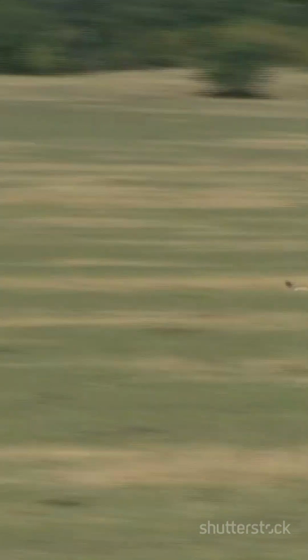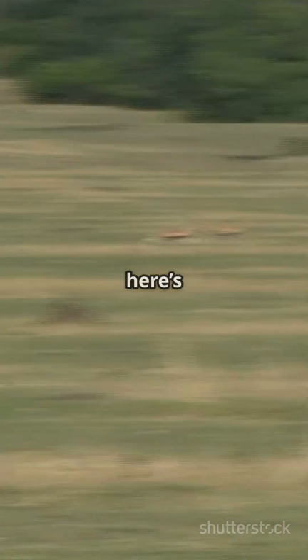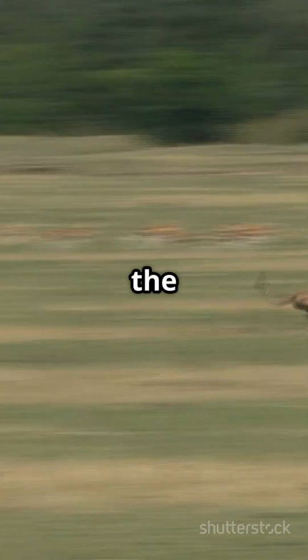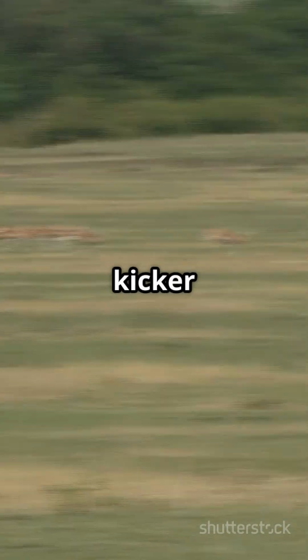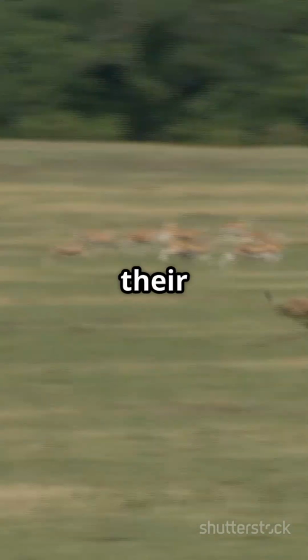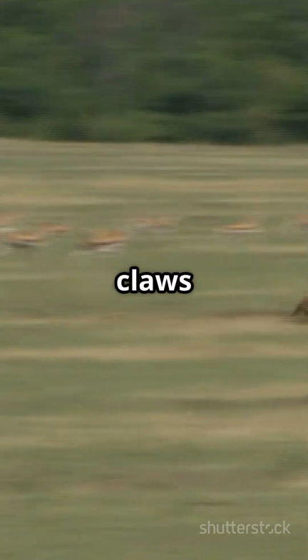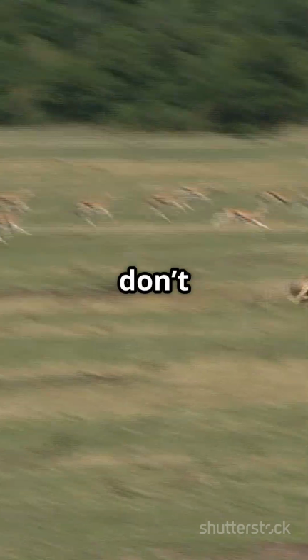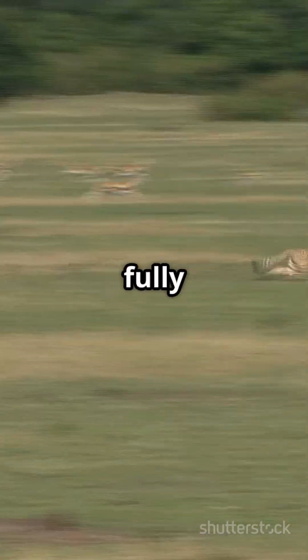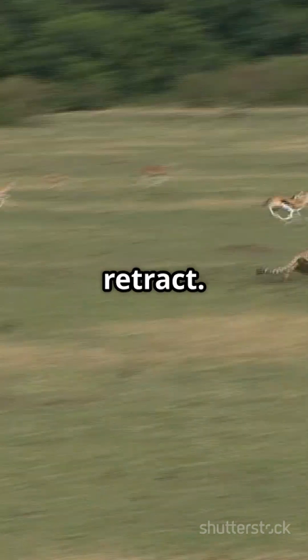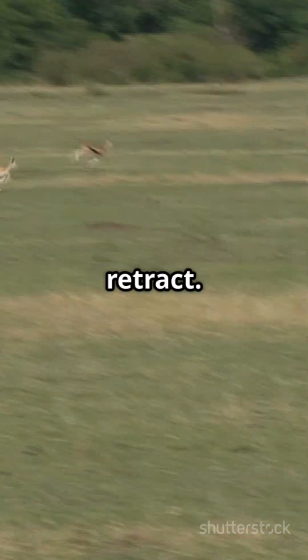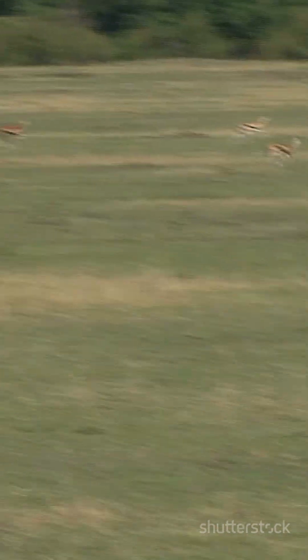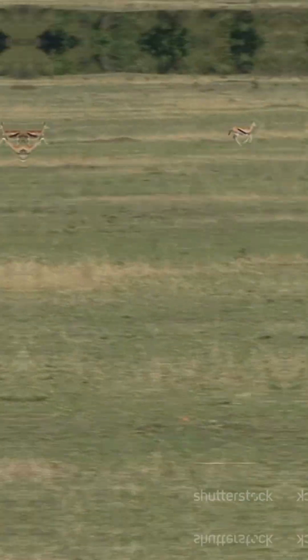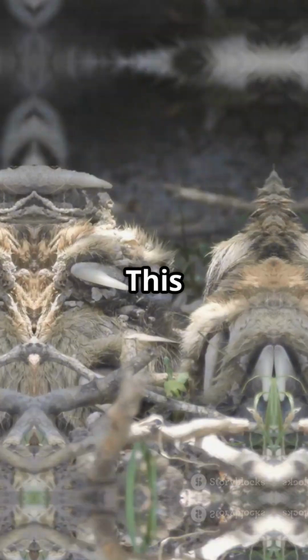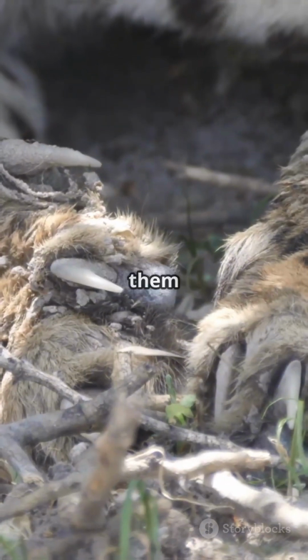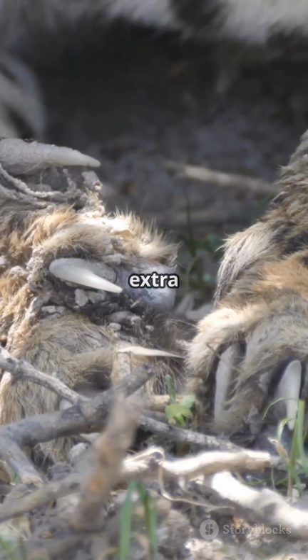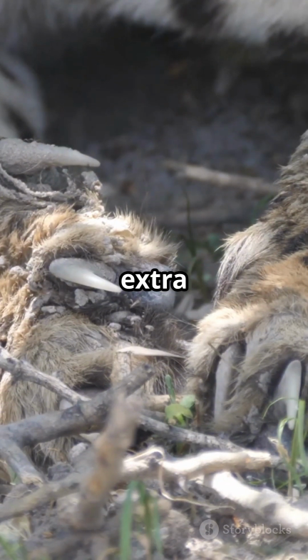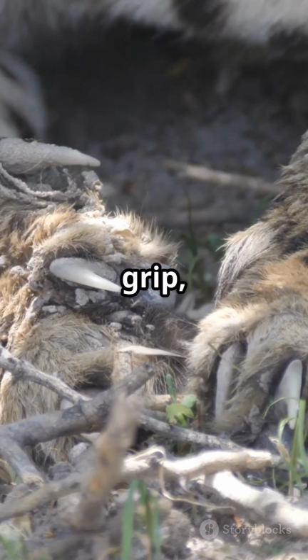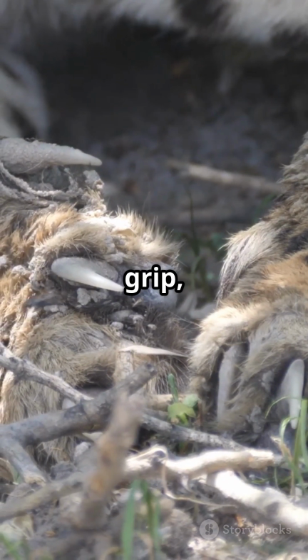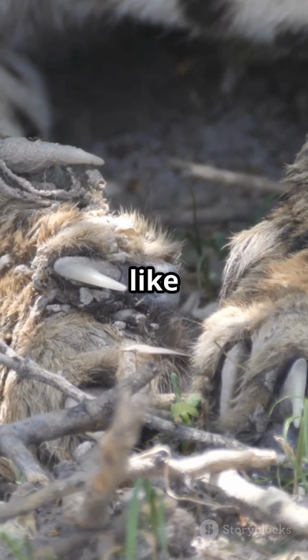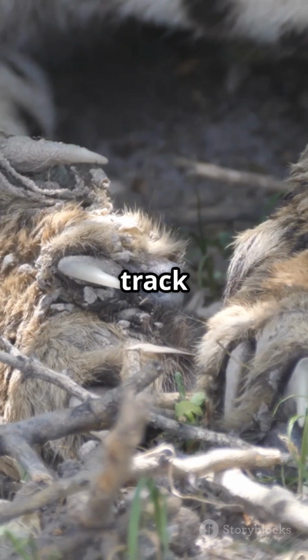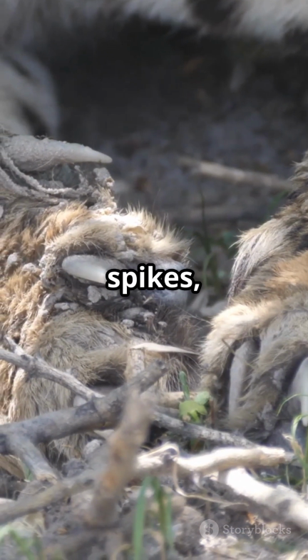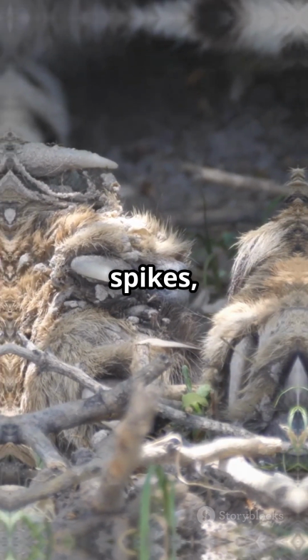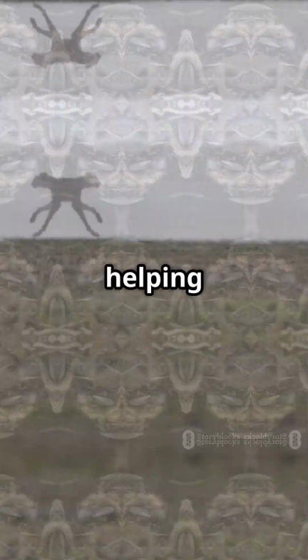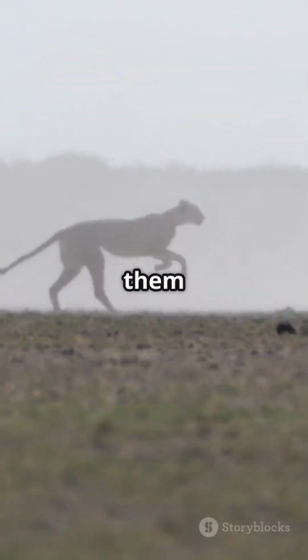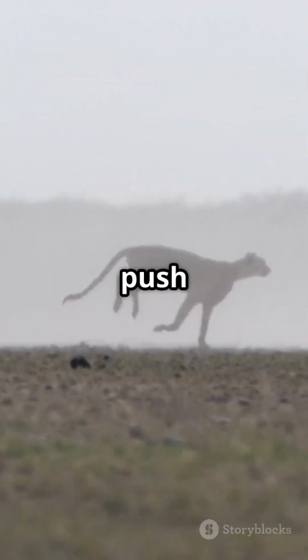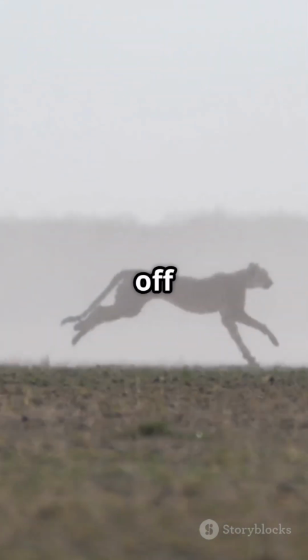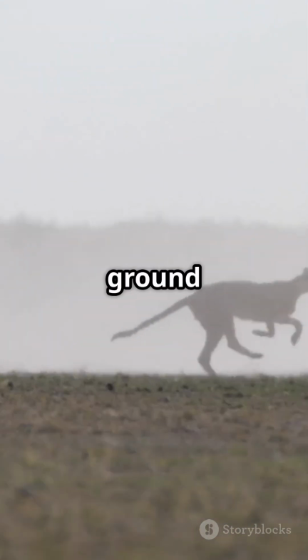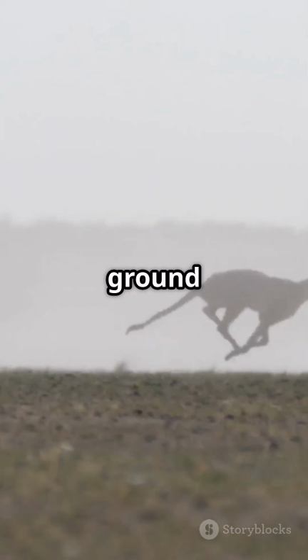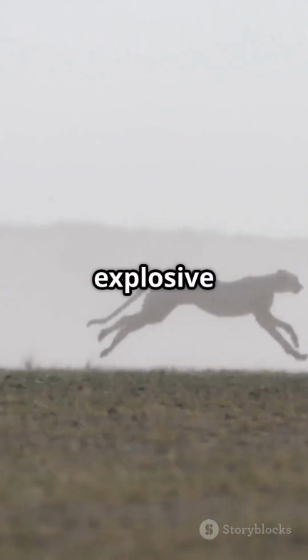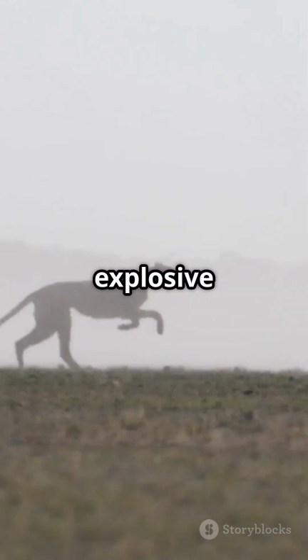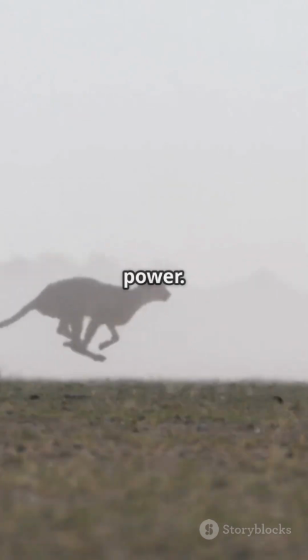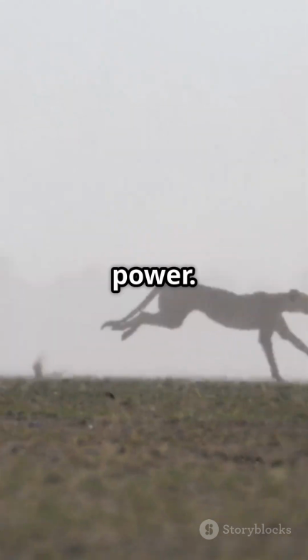But here's the kicker — their claws don't fully retract. This gives them extra grip, like track spikes, helping them push off the ground with explosive power.